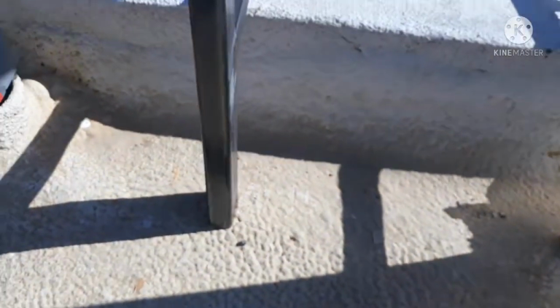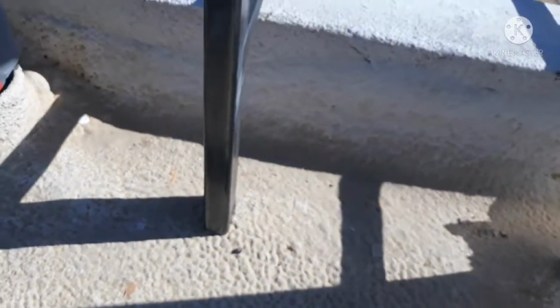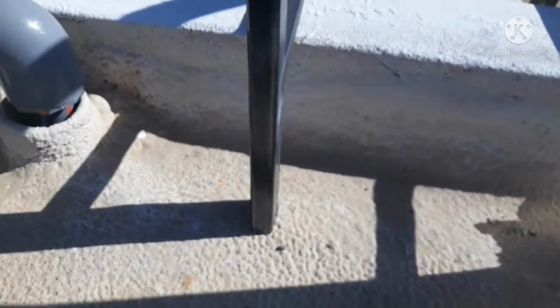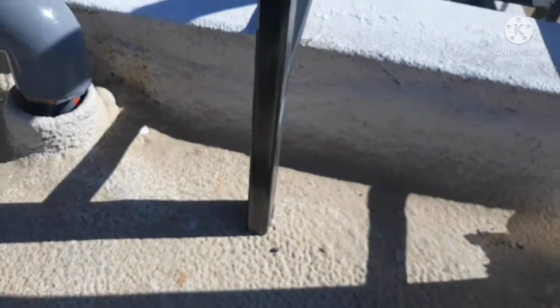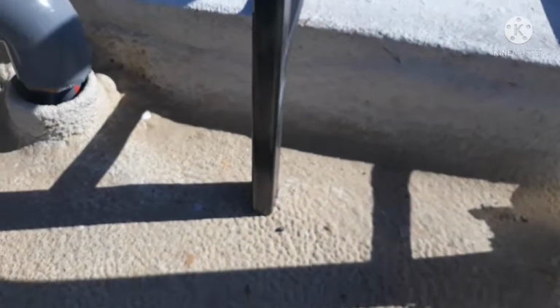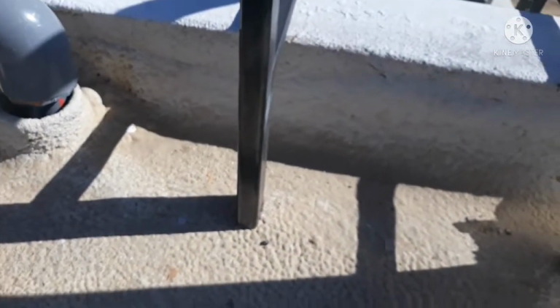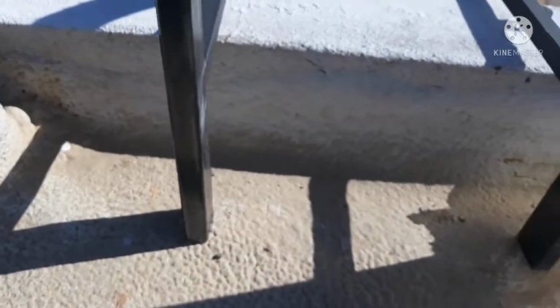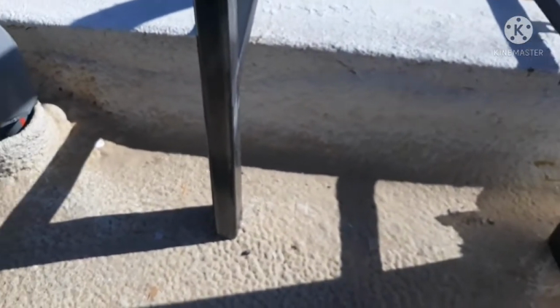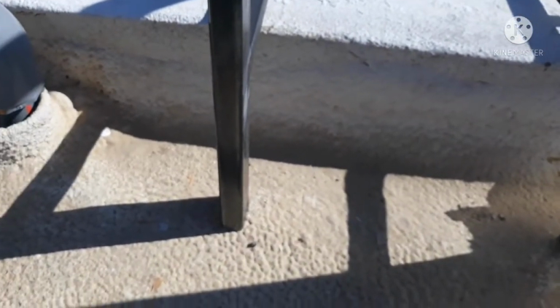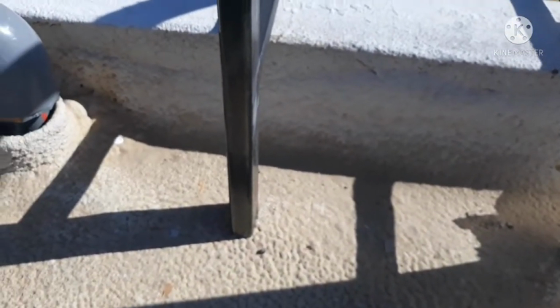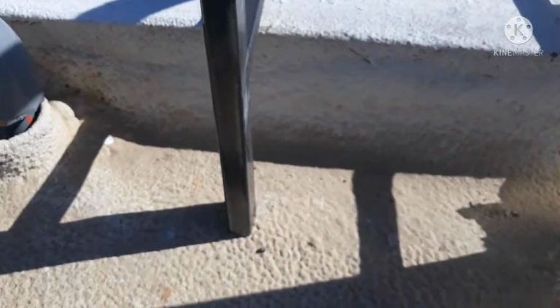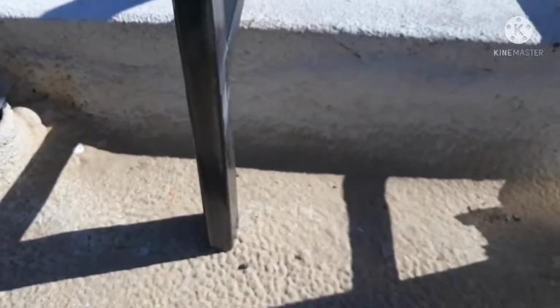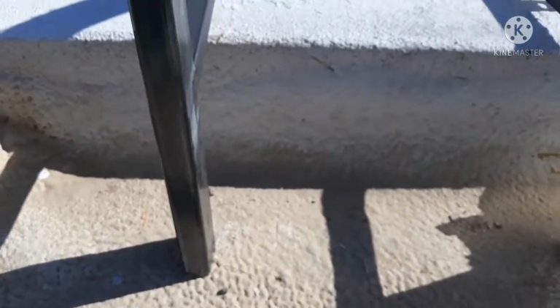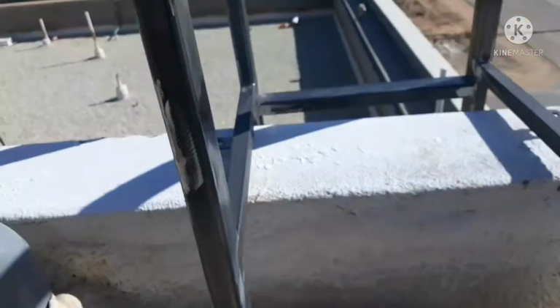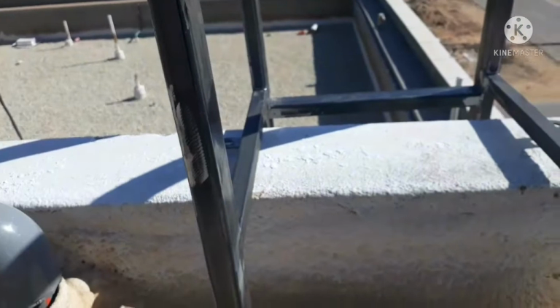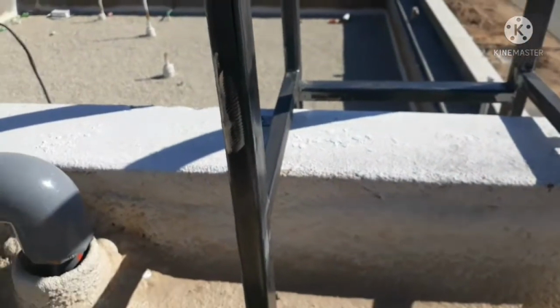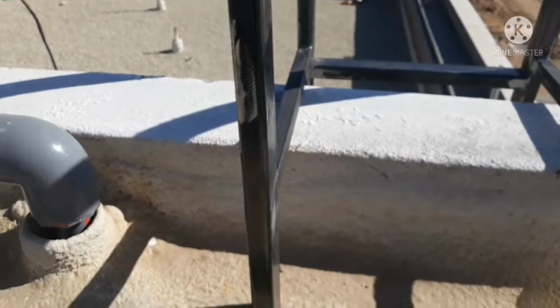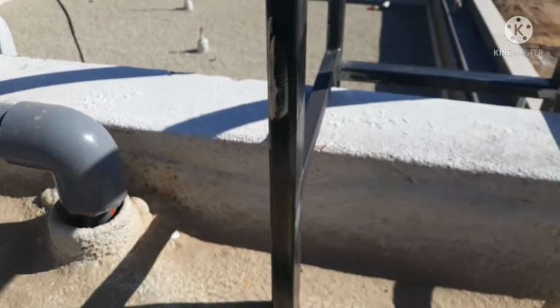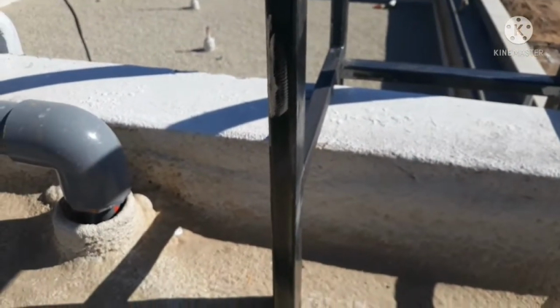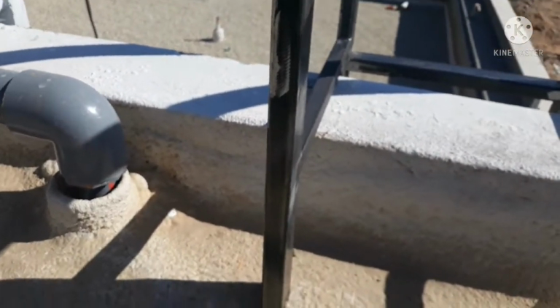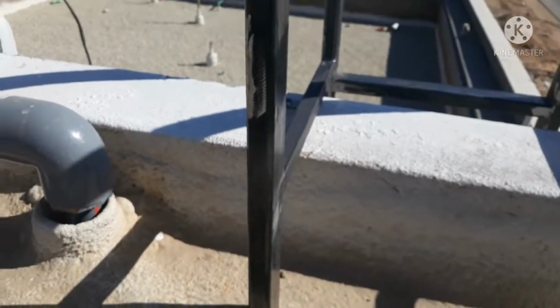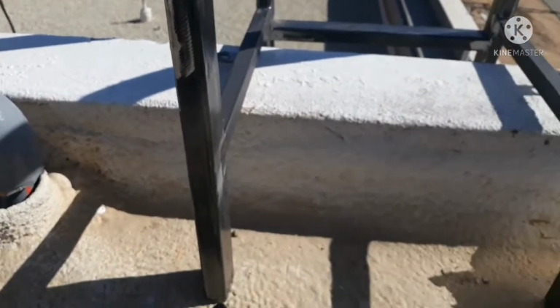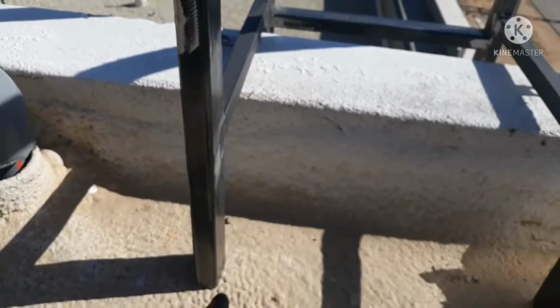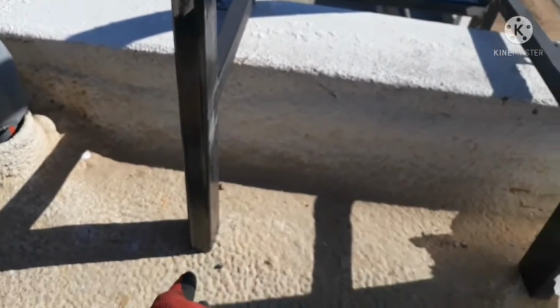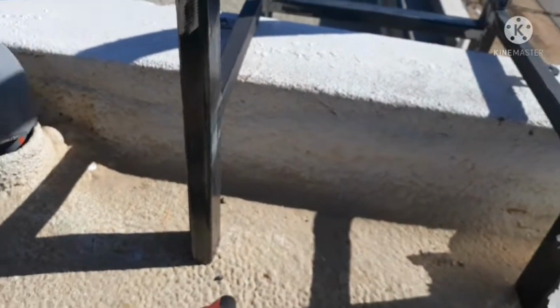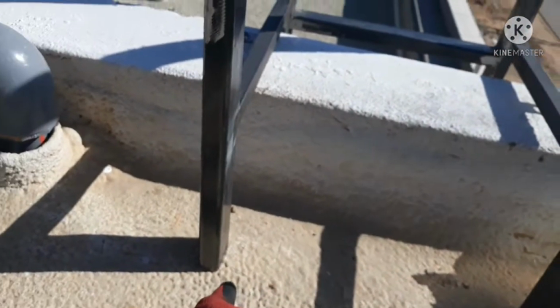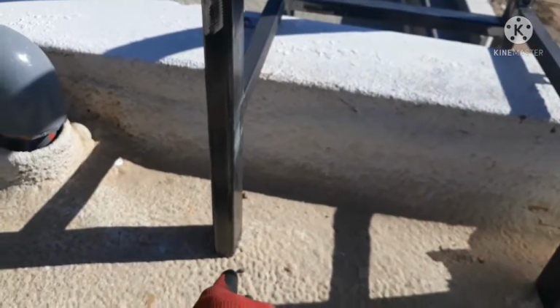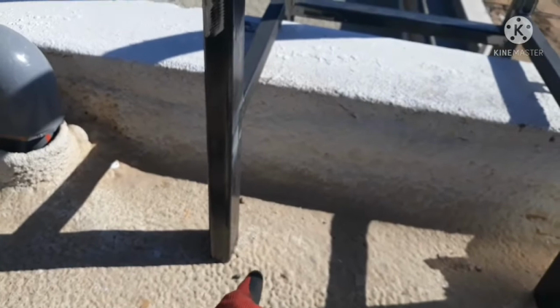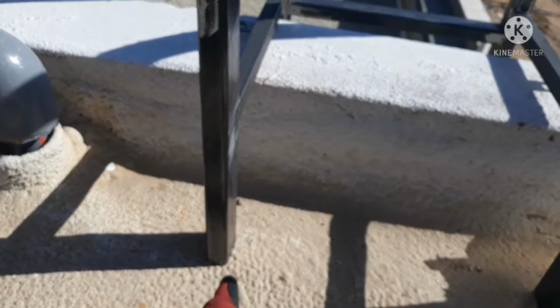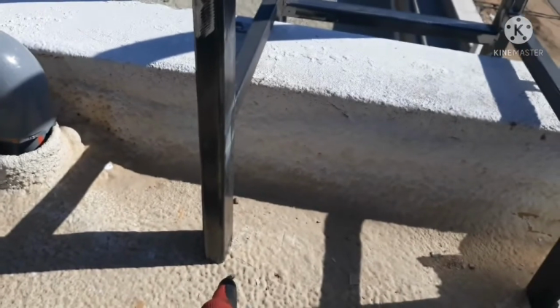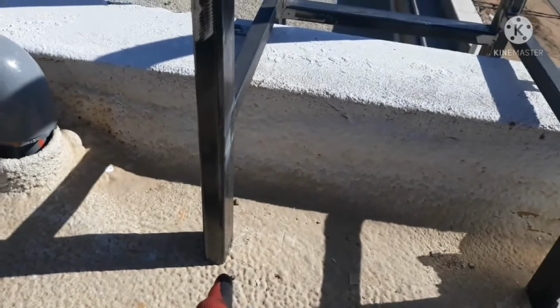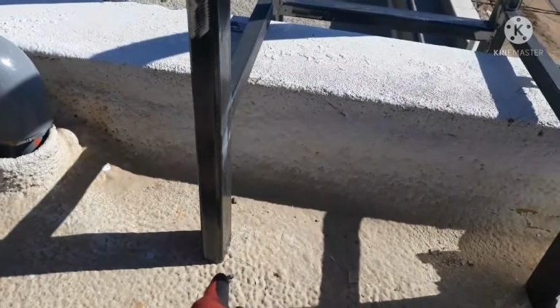Hindi po tayo pwede dito maglagay ng screw kasi may insulator po siya. Yung ginawa natin, gaya na sabi ko, medyo mahaba. Kaya okay na yung magputol tayo kaysa magkulang.